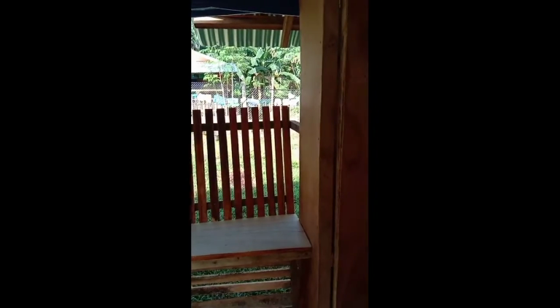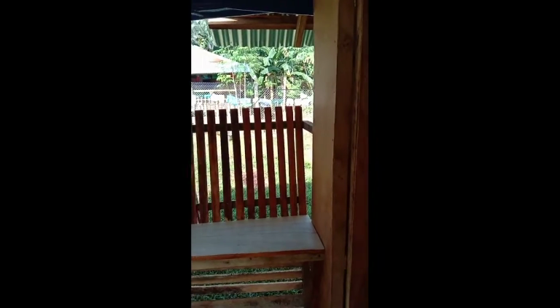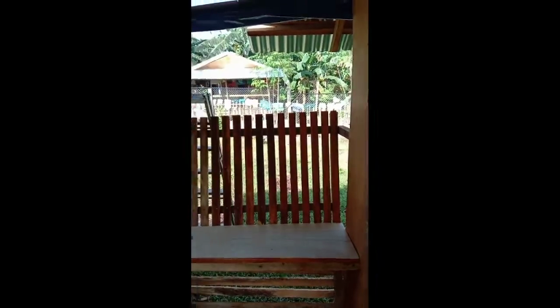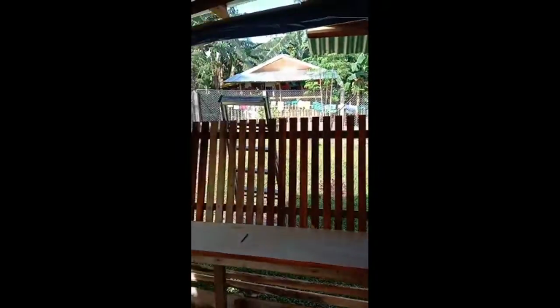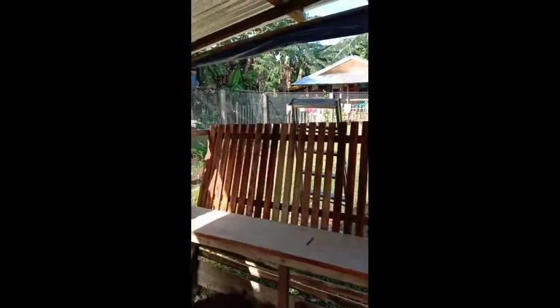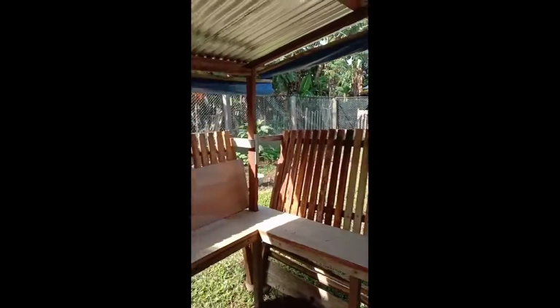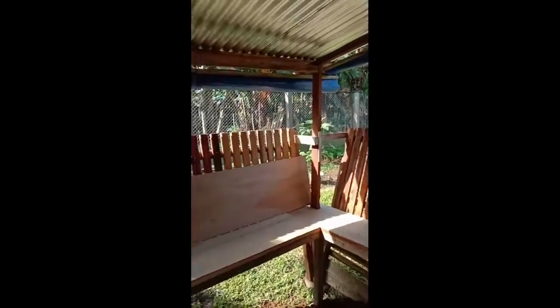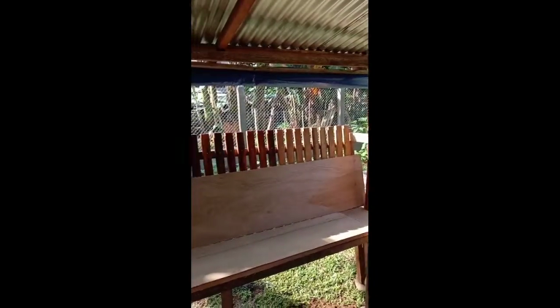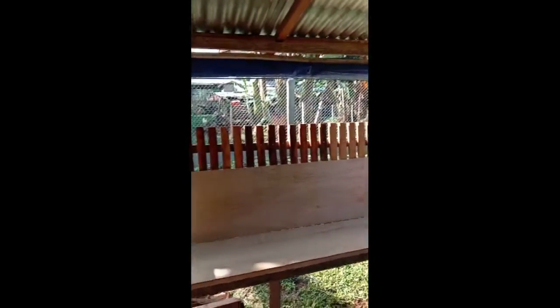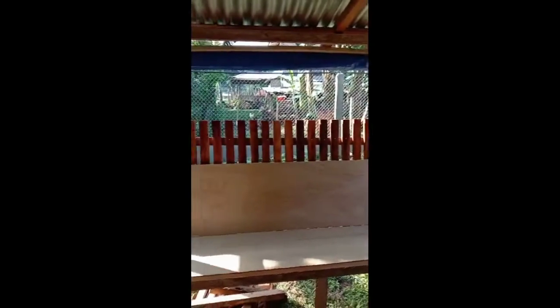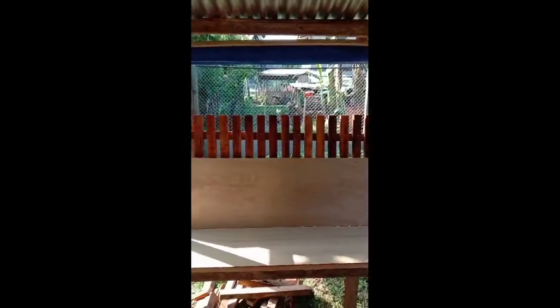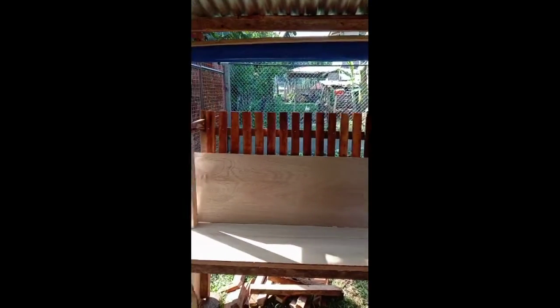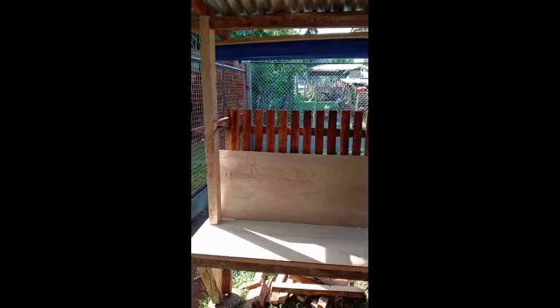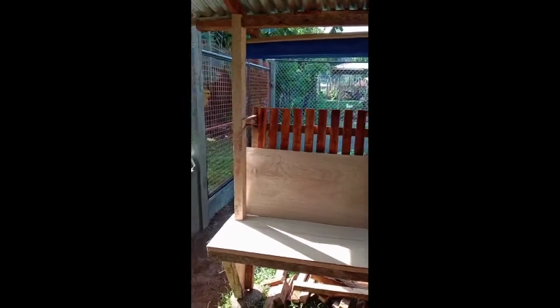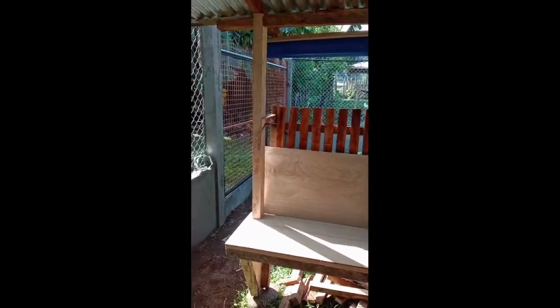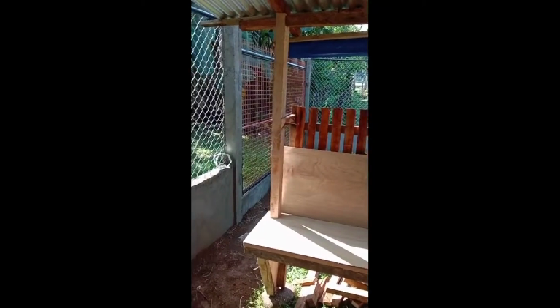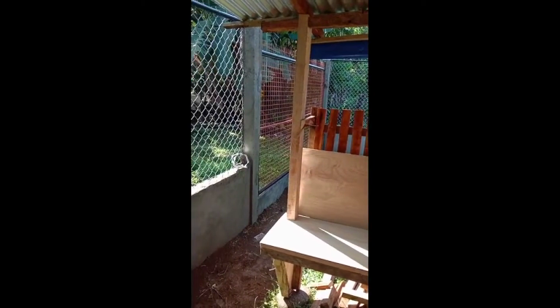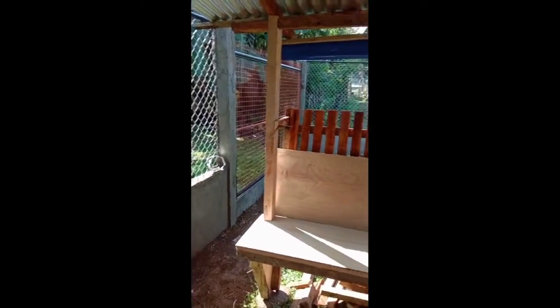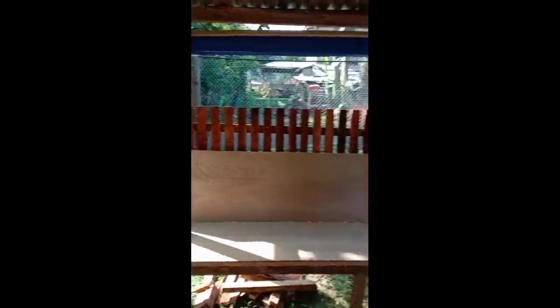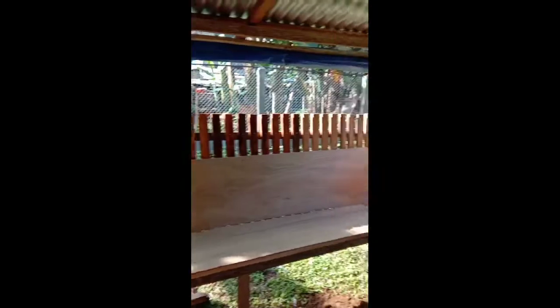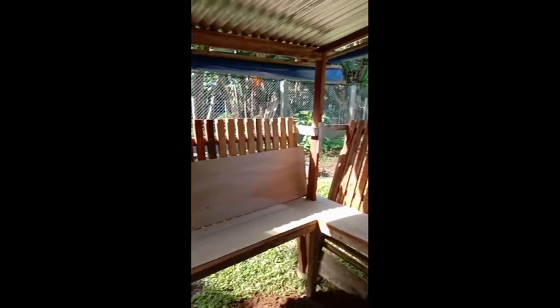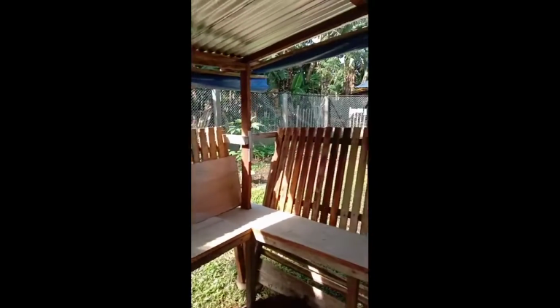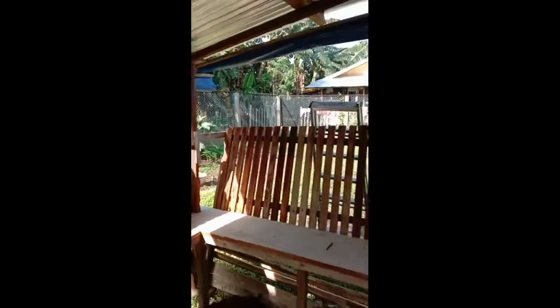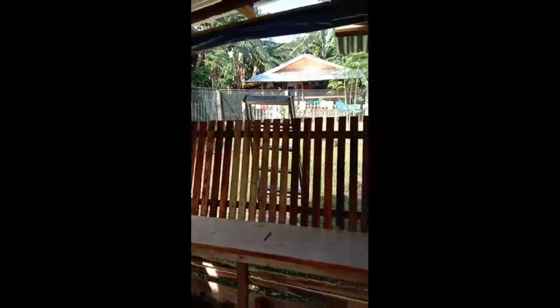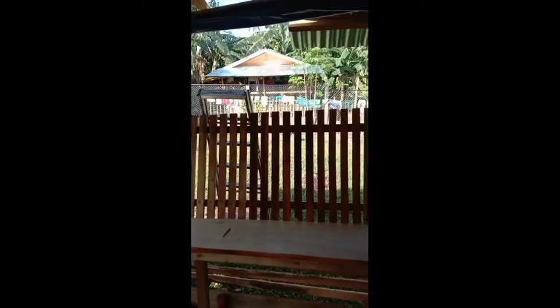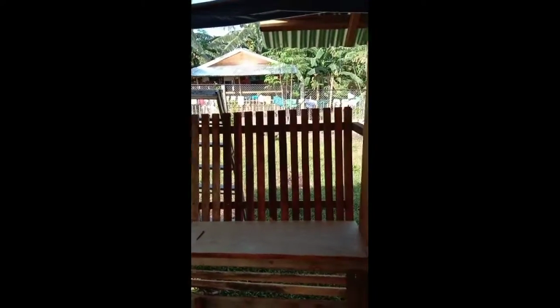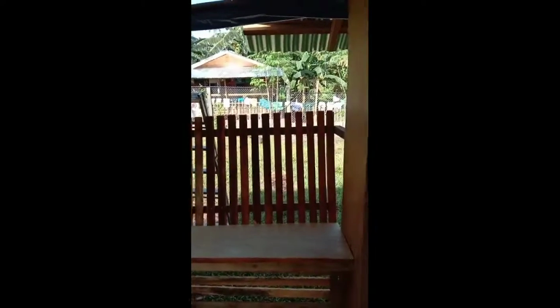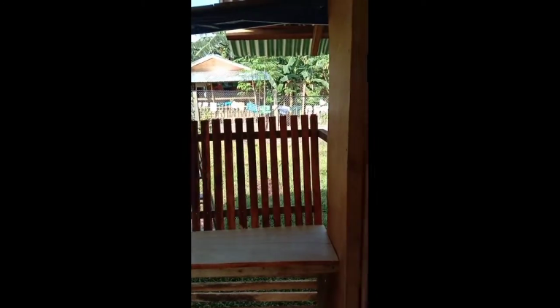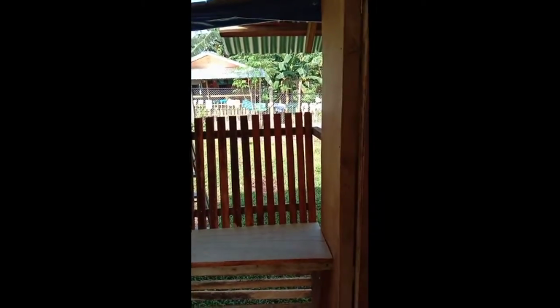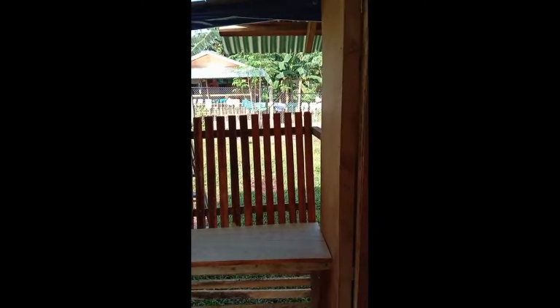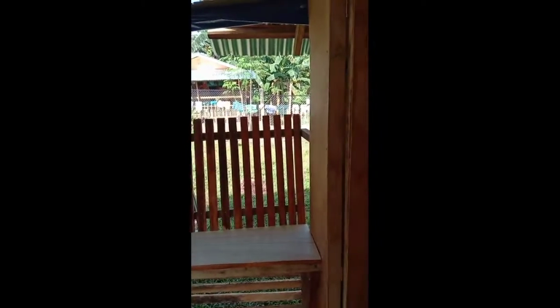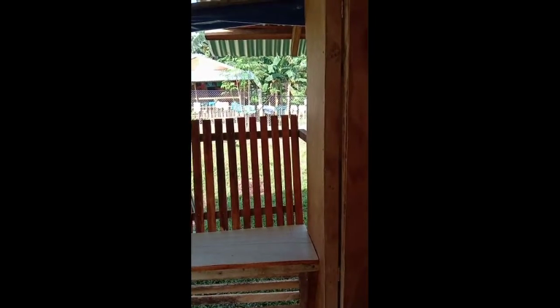This is all temporary by the way, but it will be kept for later use when we build our new house on the same land or lot.